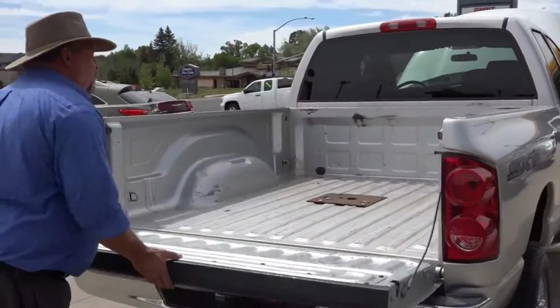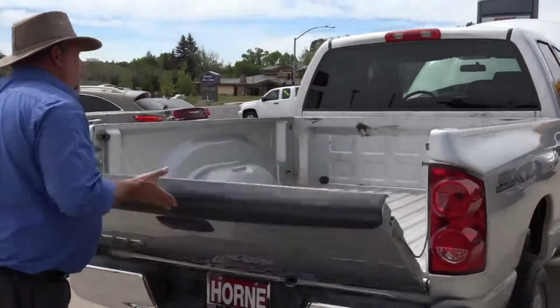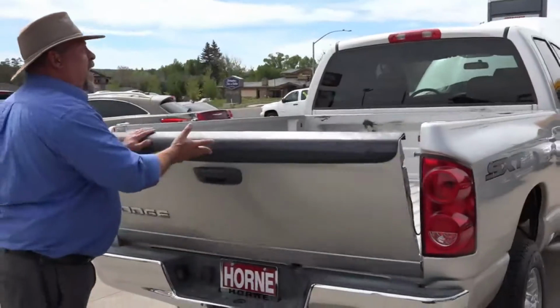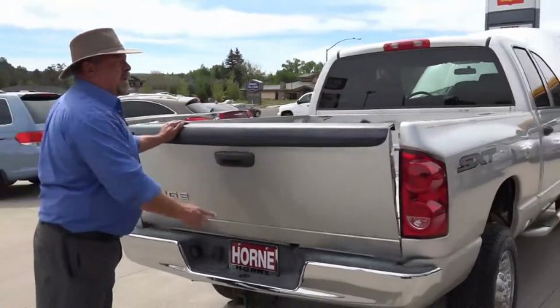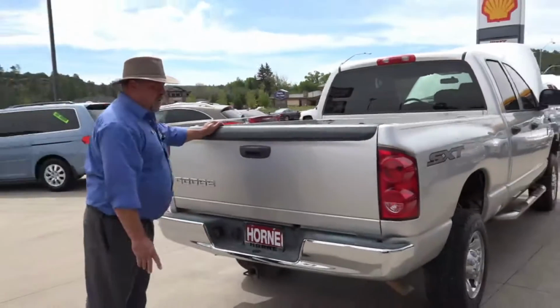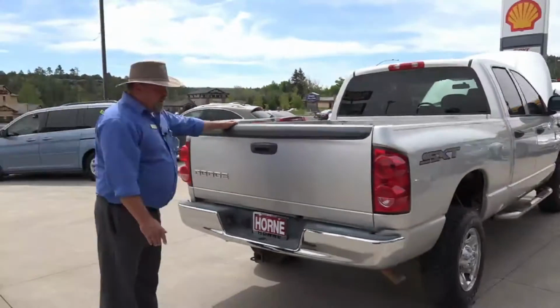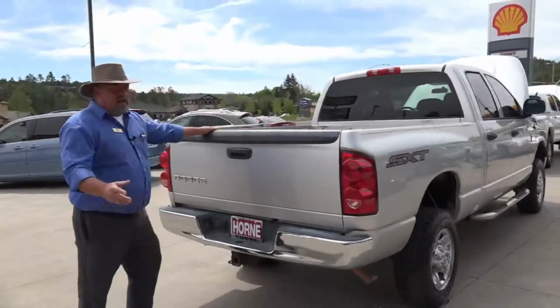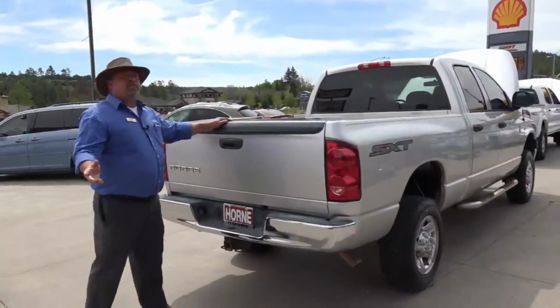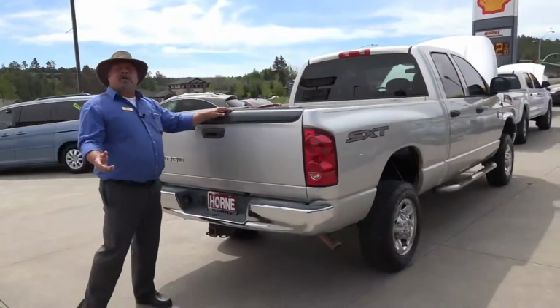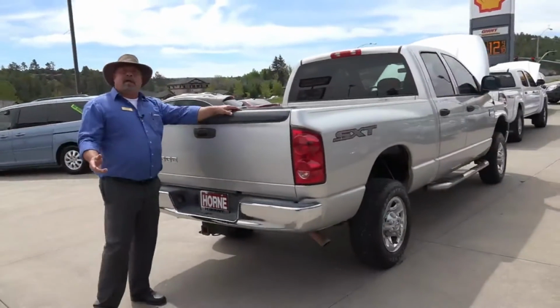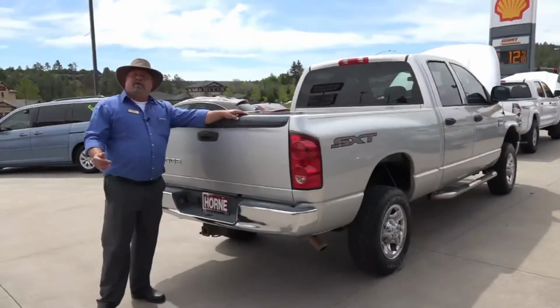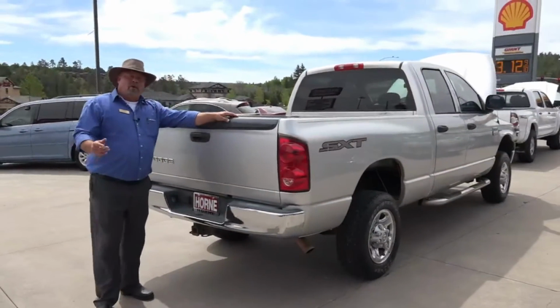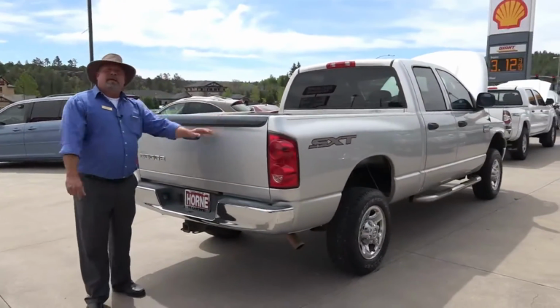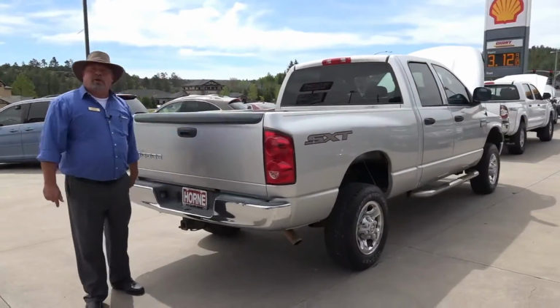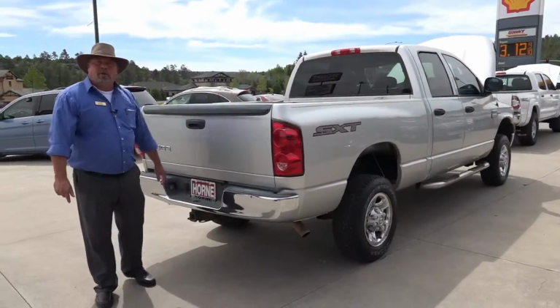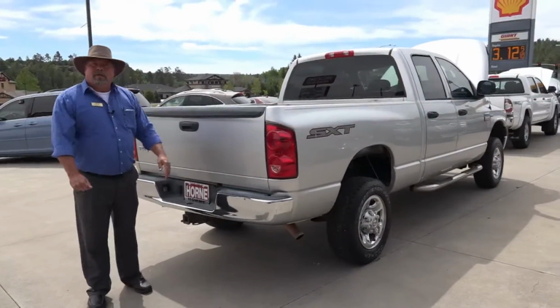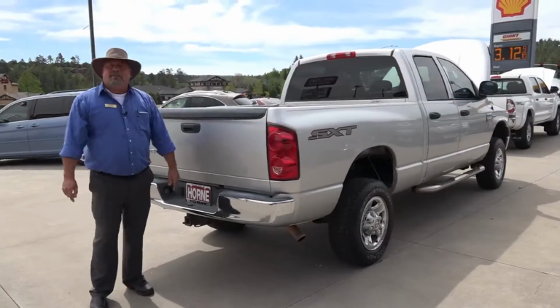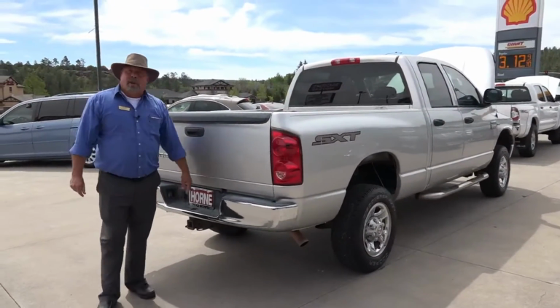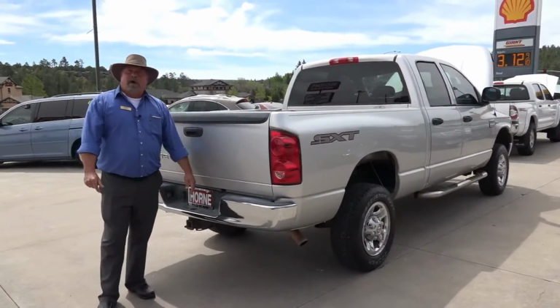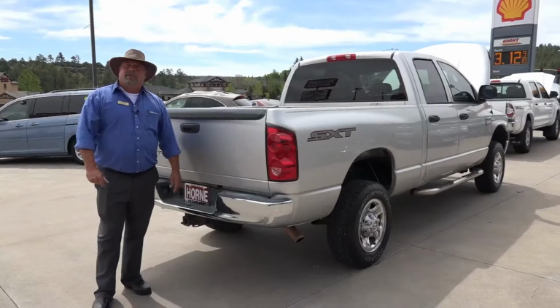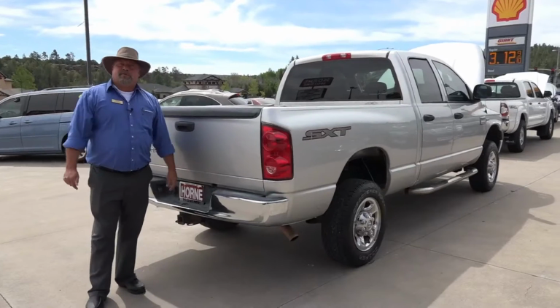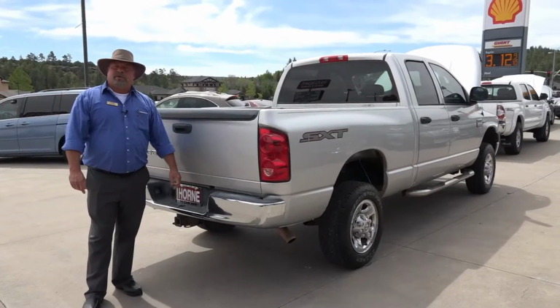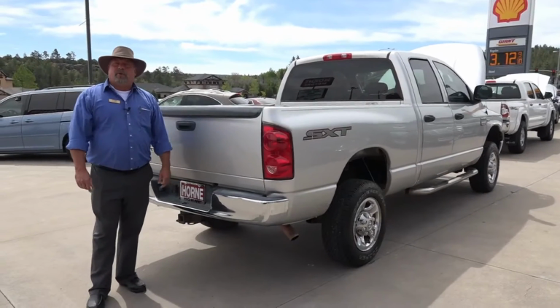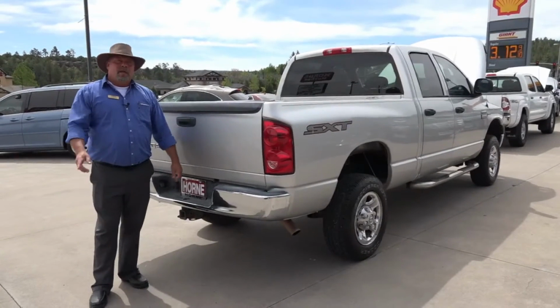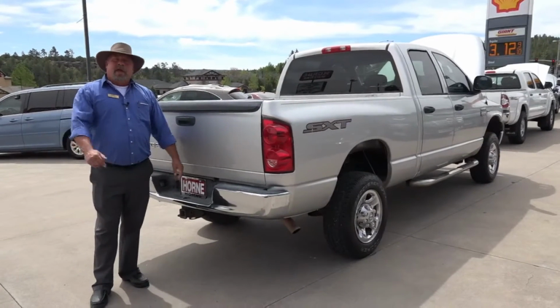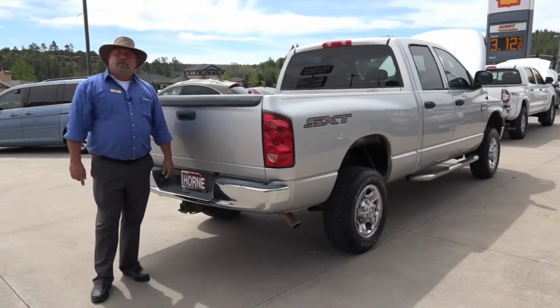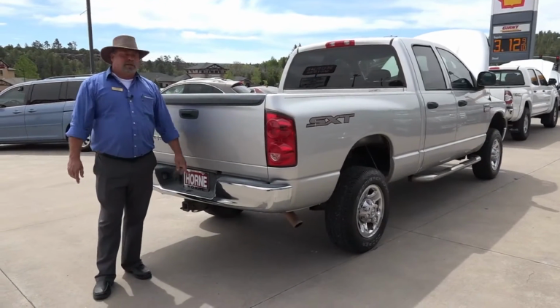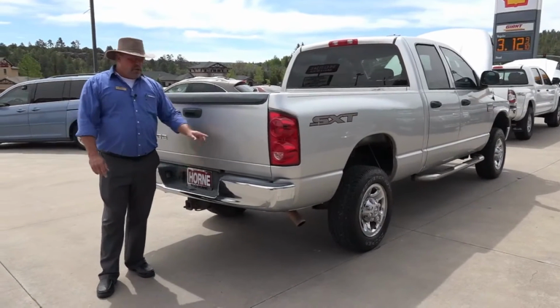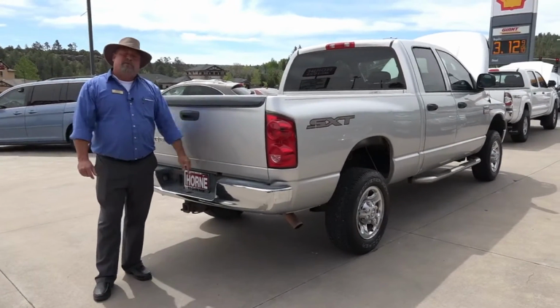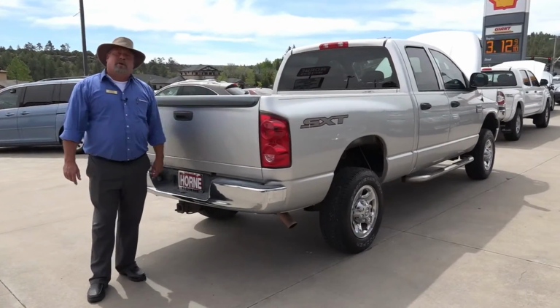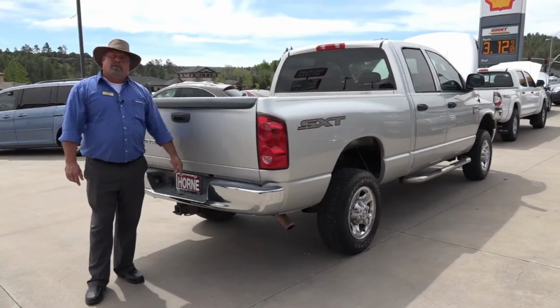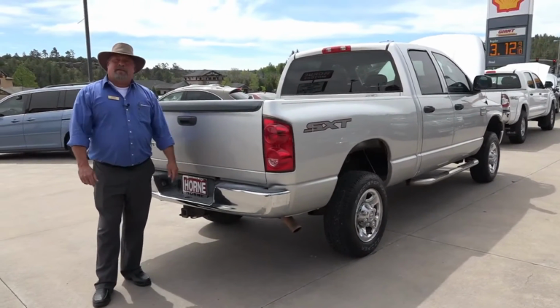This truck is ready to go. All you have to do is come on down here — we're located in Show Low, 928-537-1440. If you ask for Rich, you can drive this truck home today.